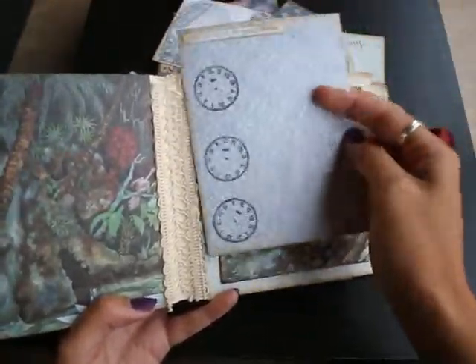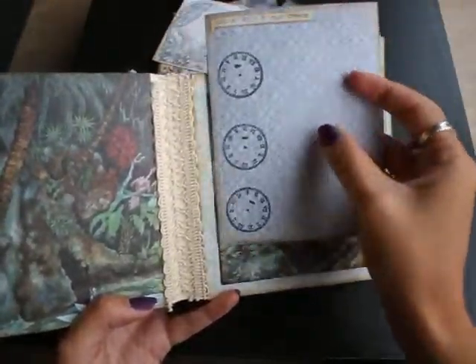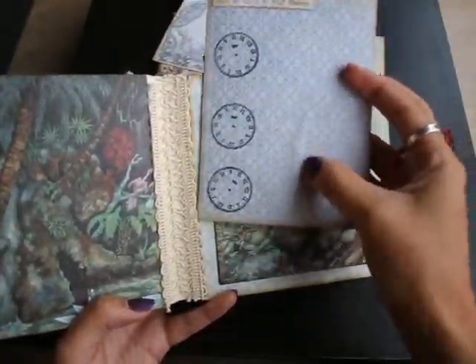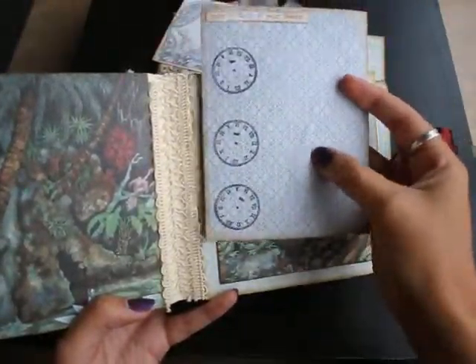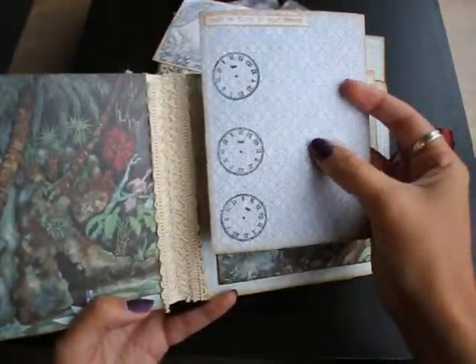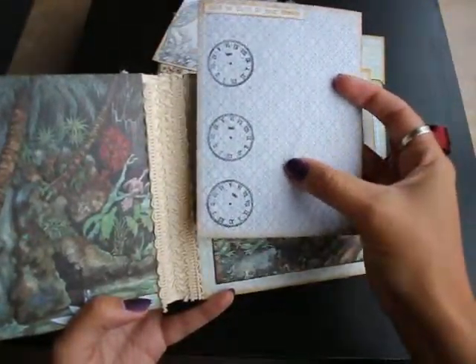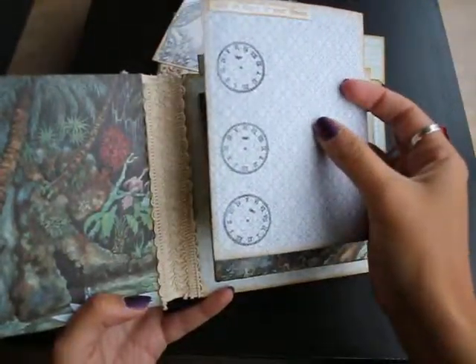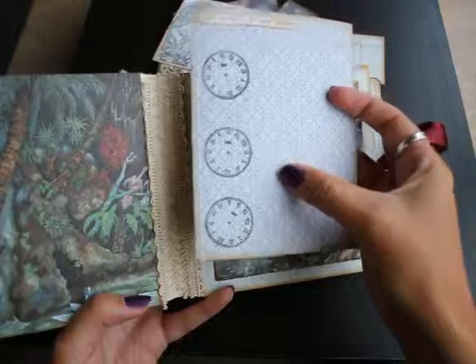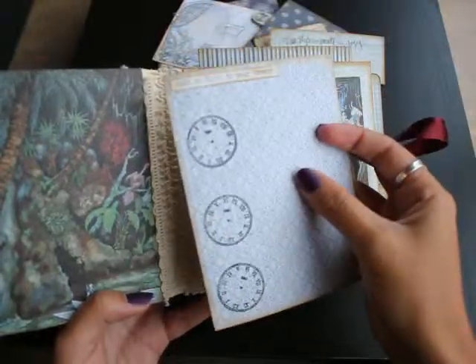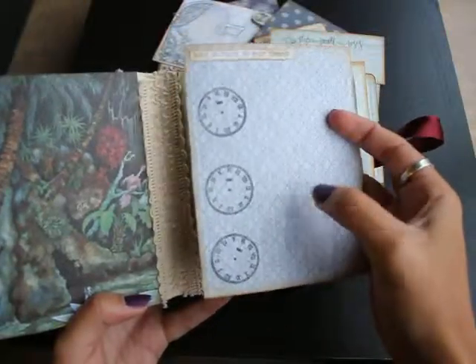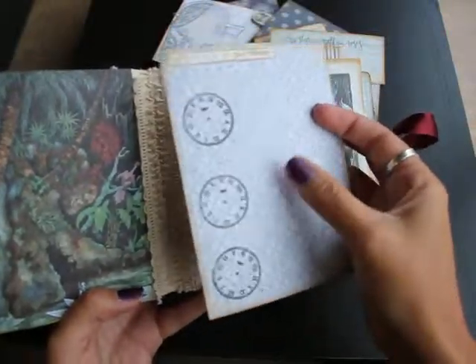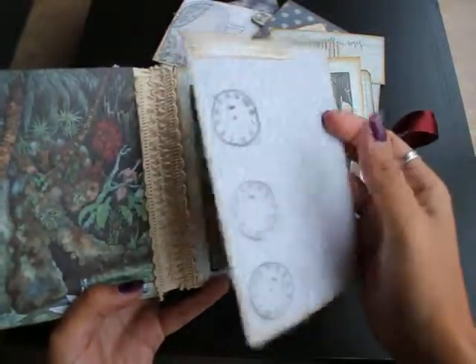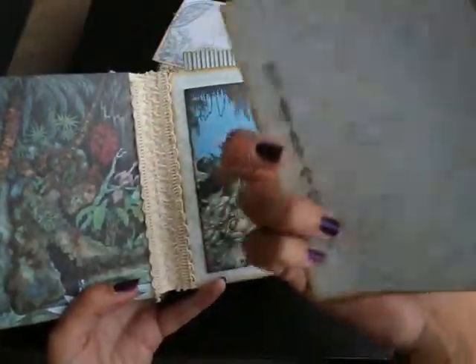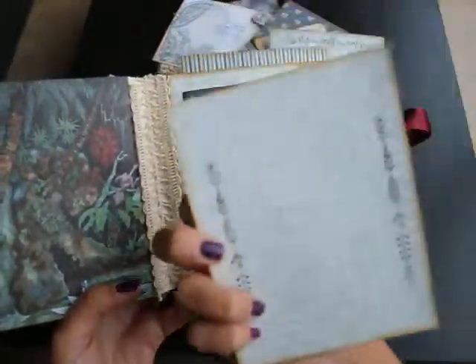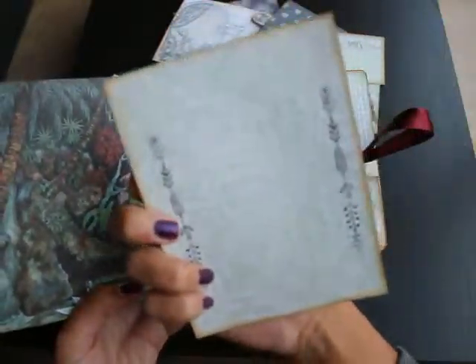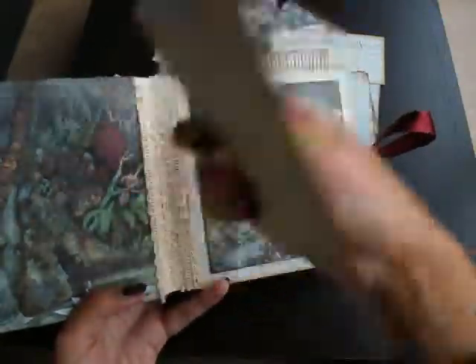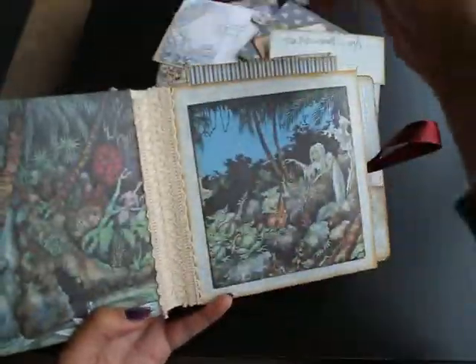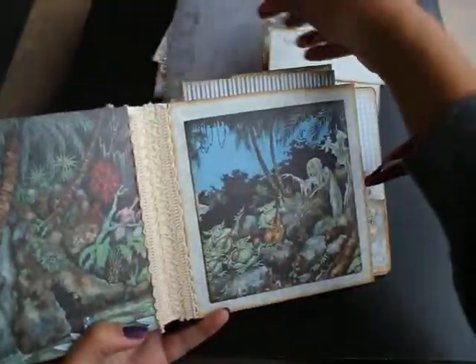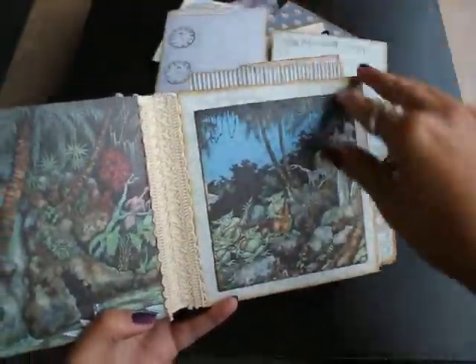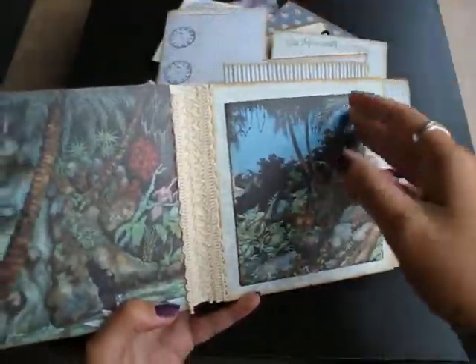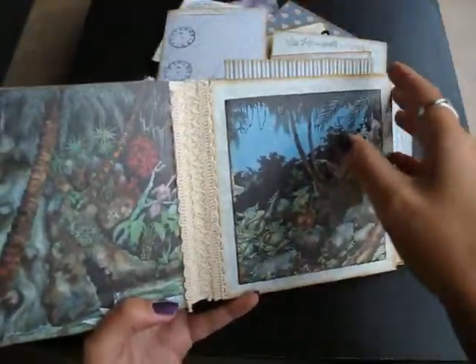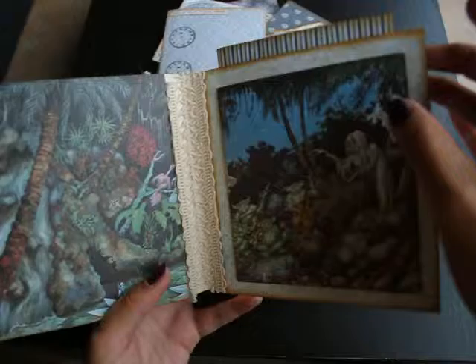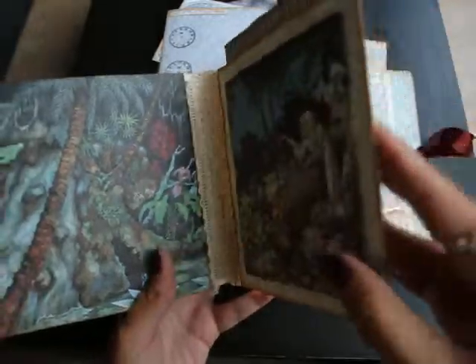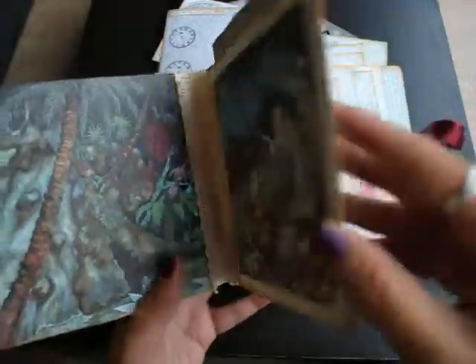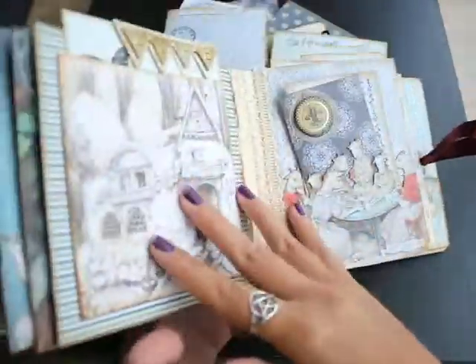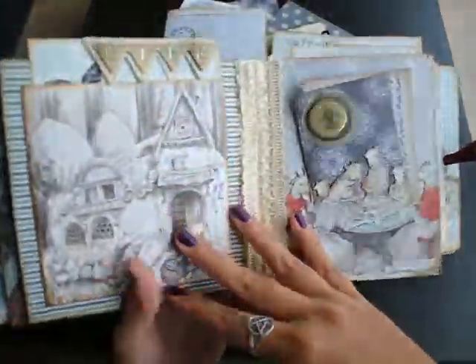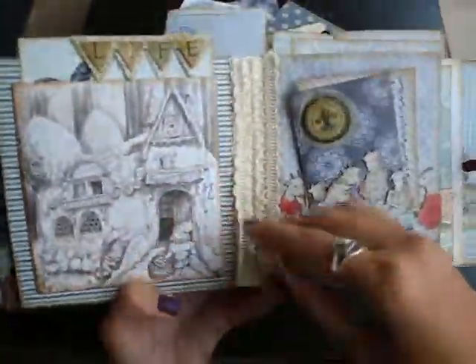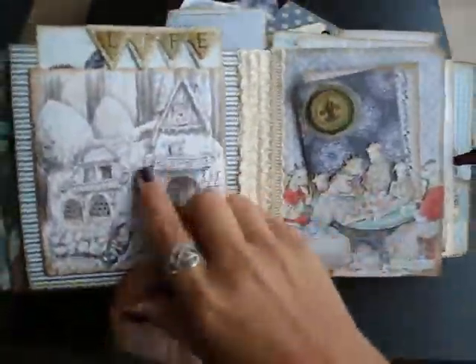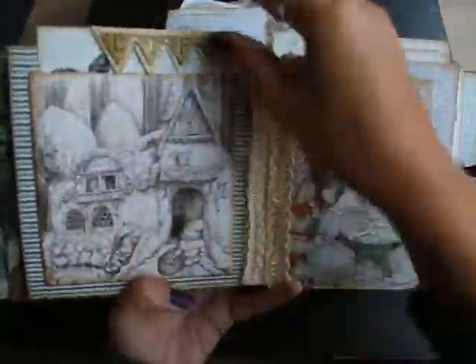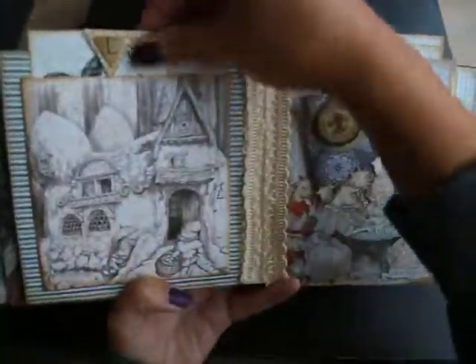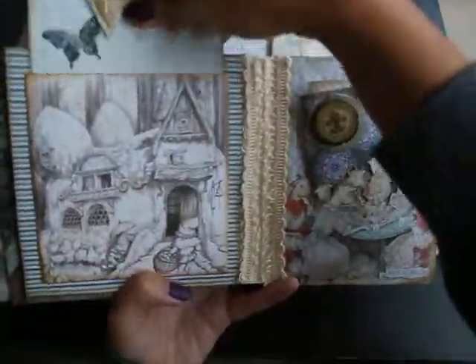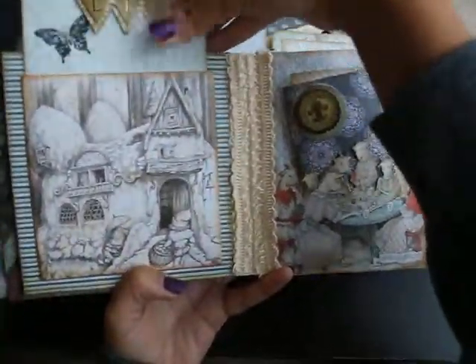I made a little mistake here — there's an air bubble. I don't like that. The next page has no pockets.